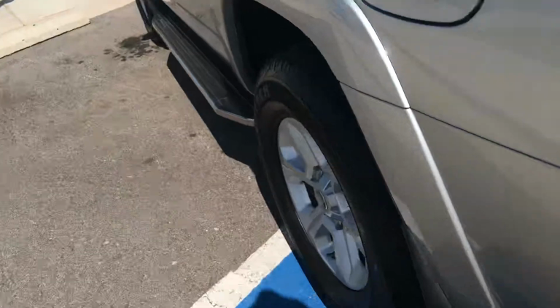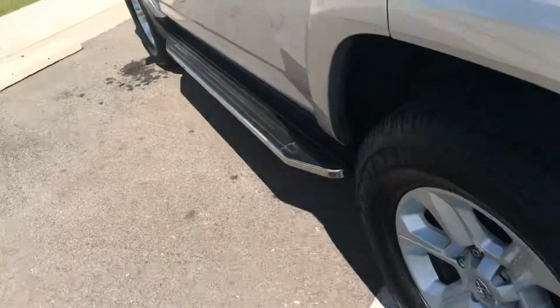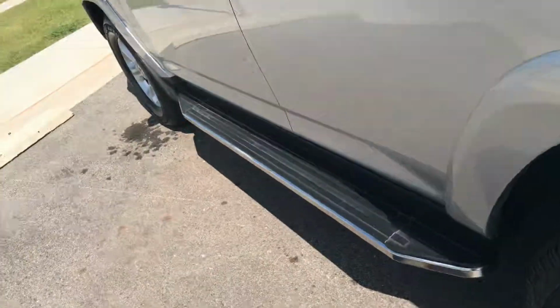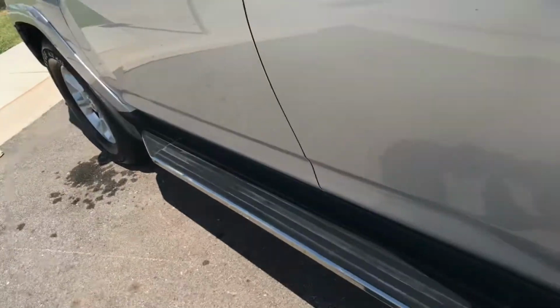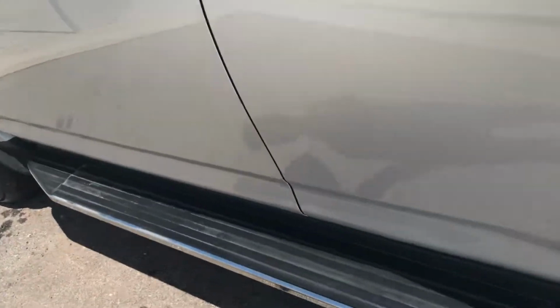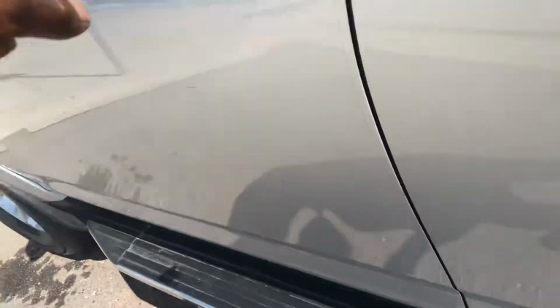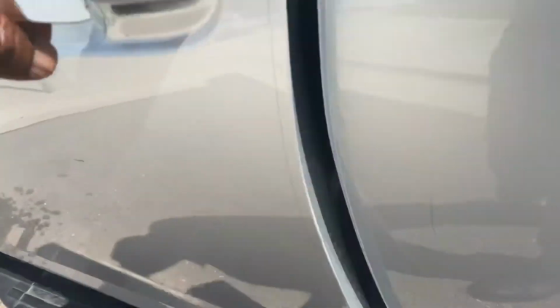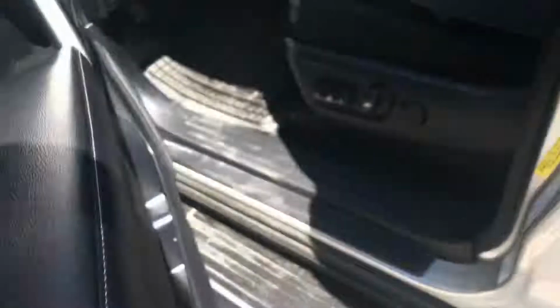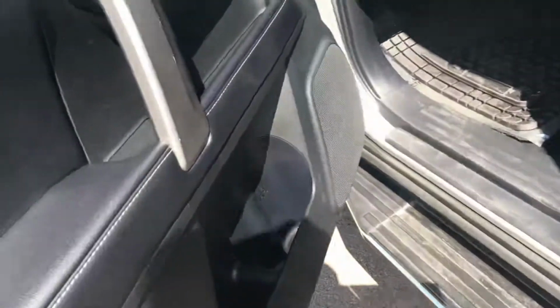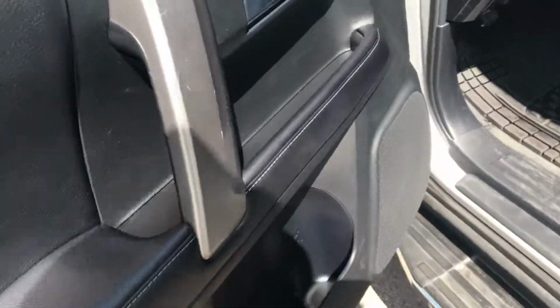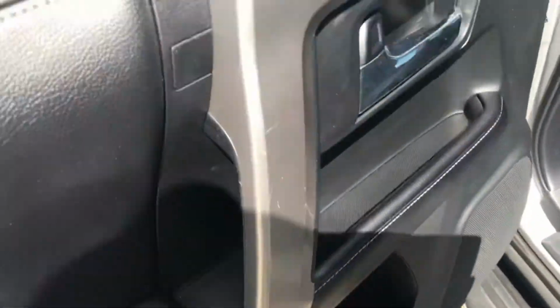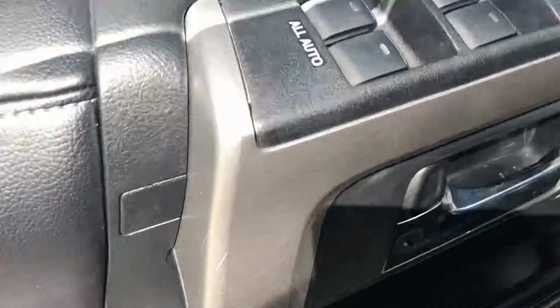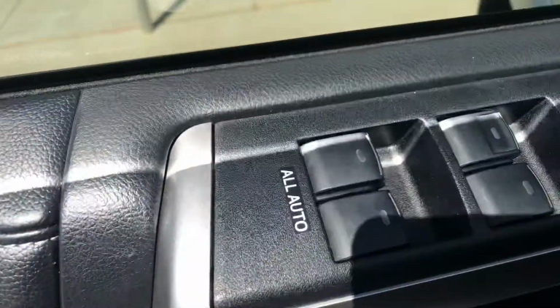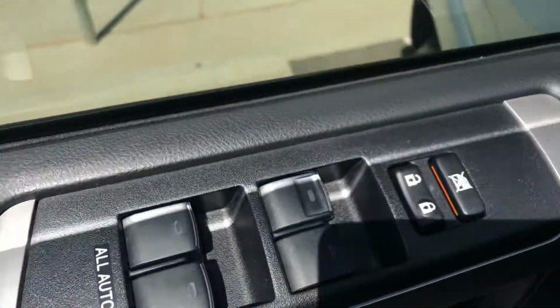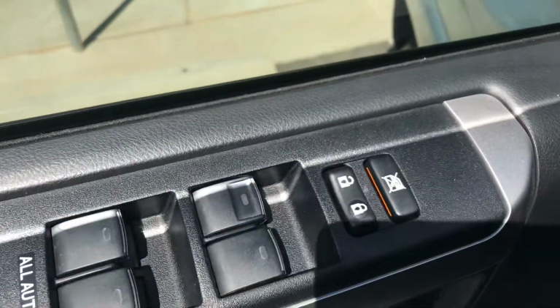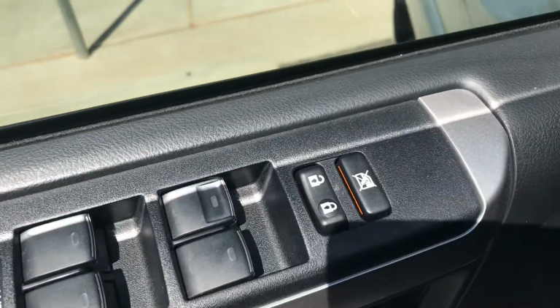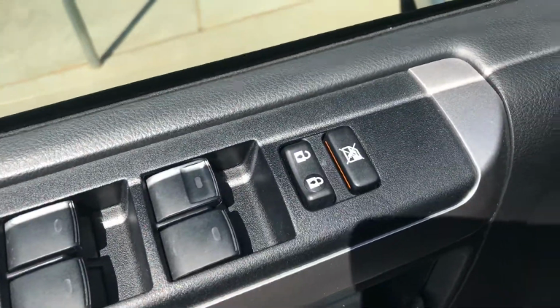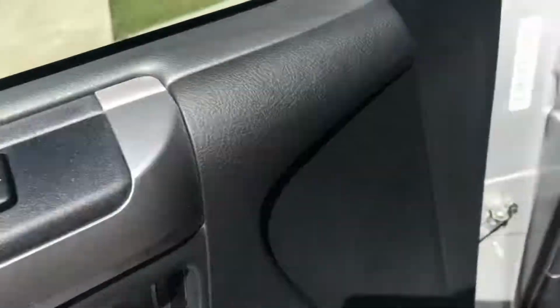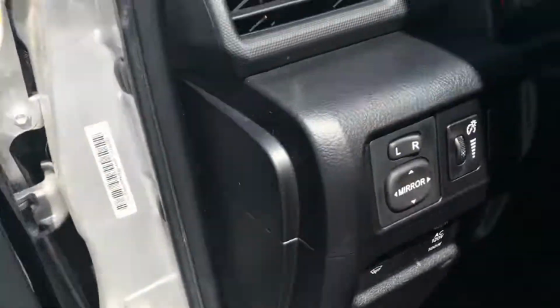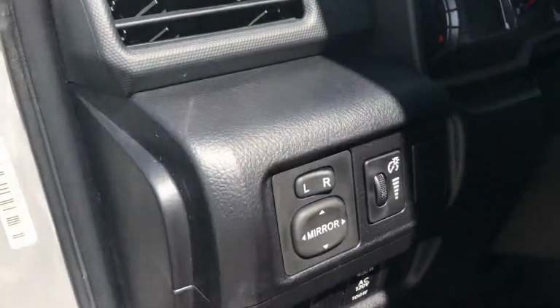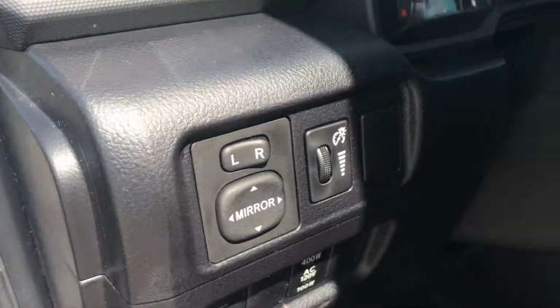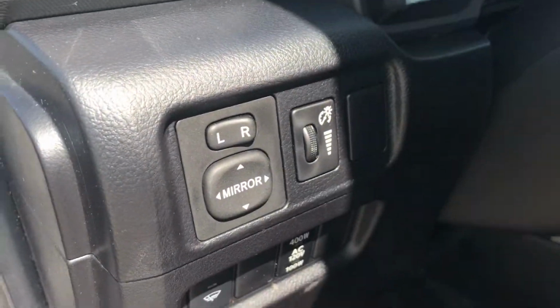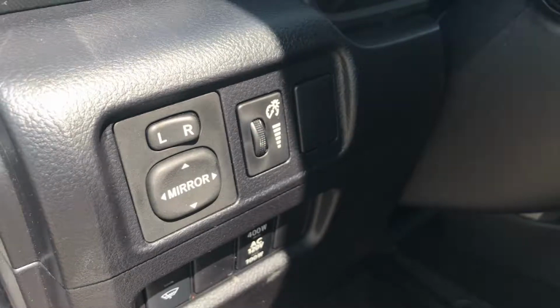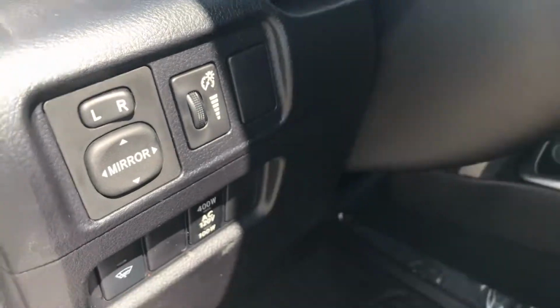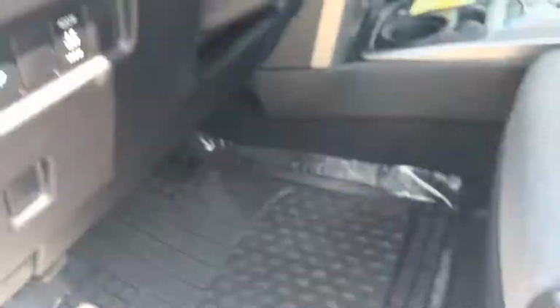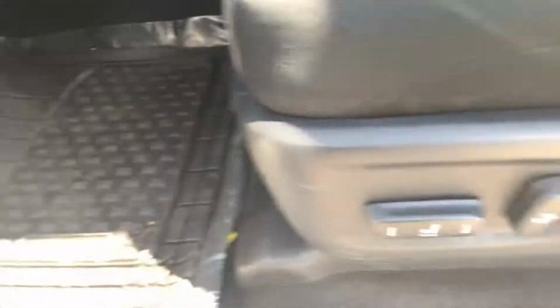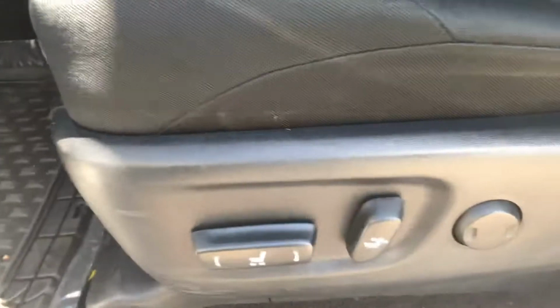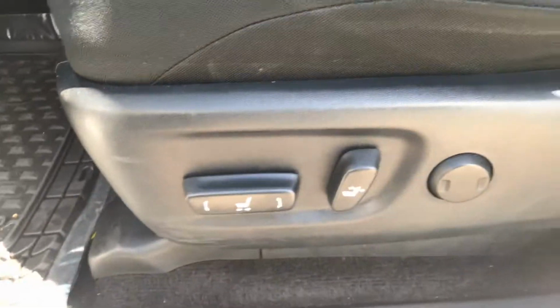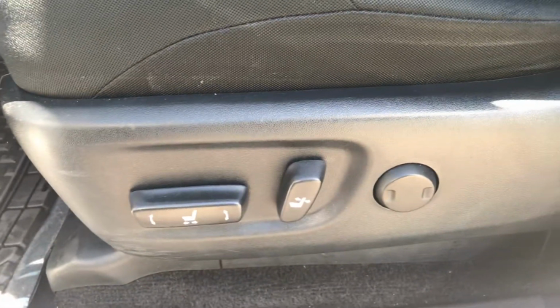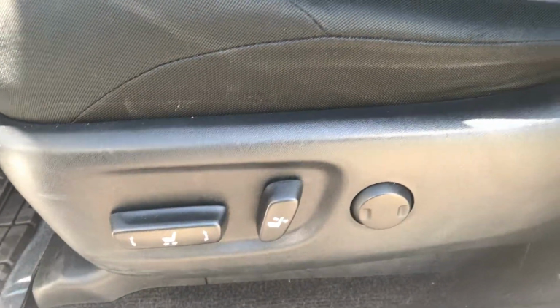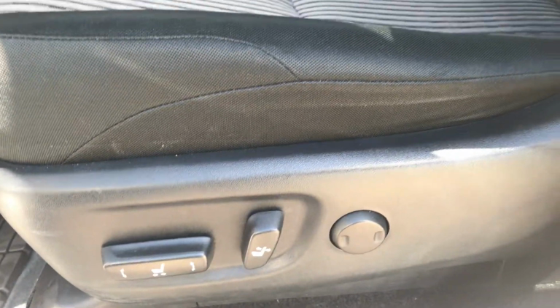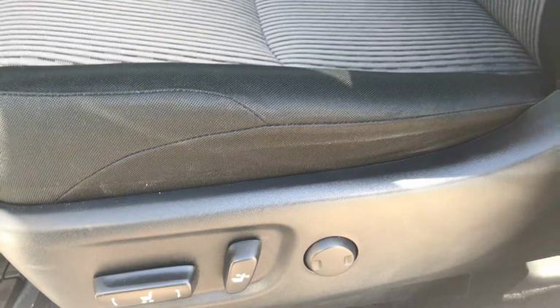Standard on this vehicle is the running board. It comes with all the power options: power window, power lock, power mirror. And it's got your 10-way power adjustable seat.